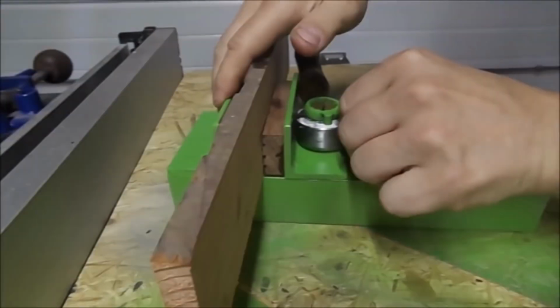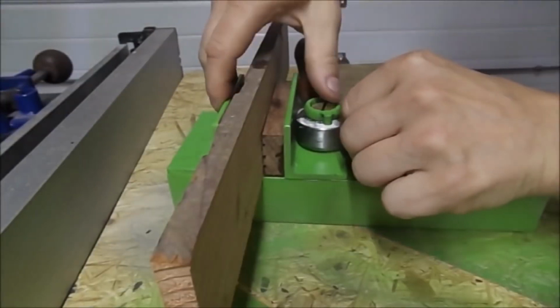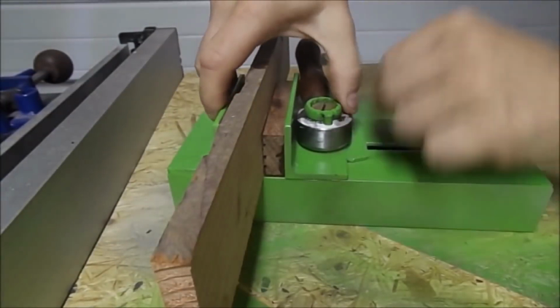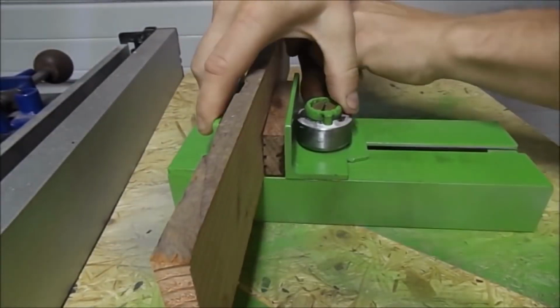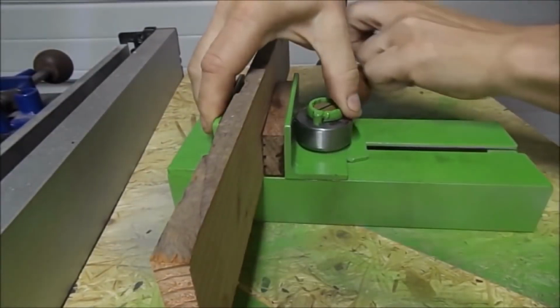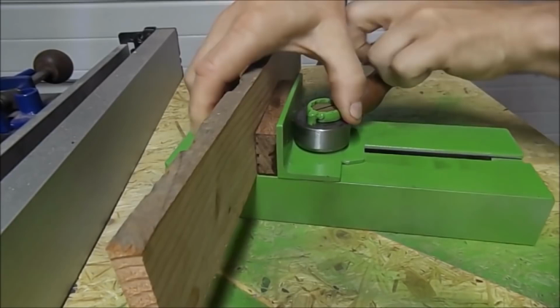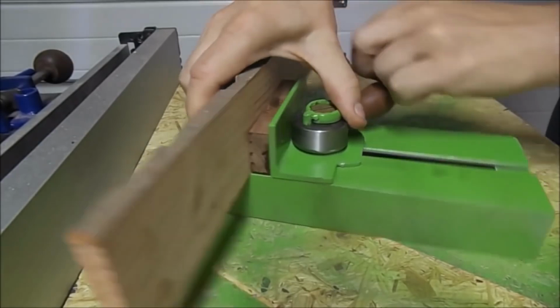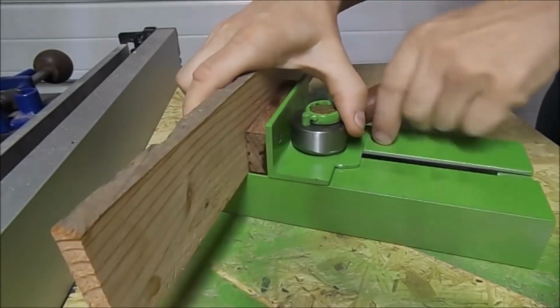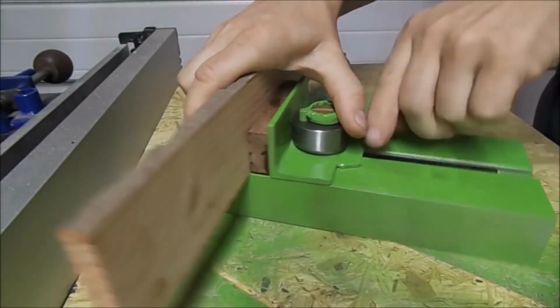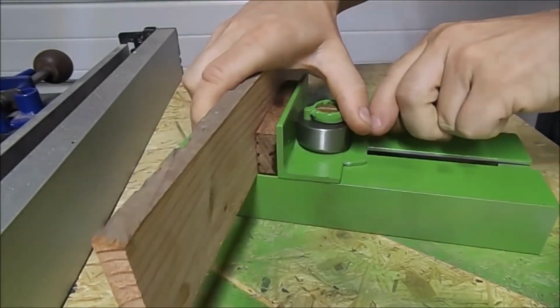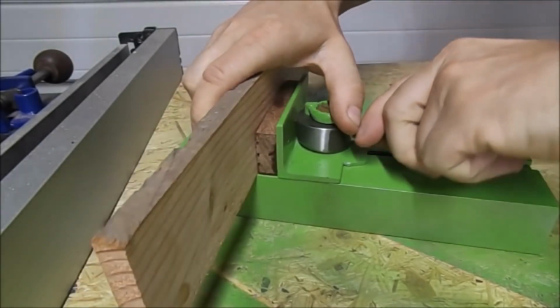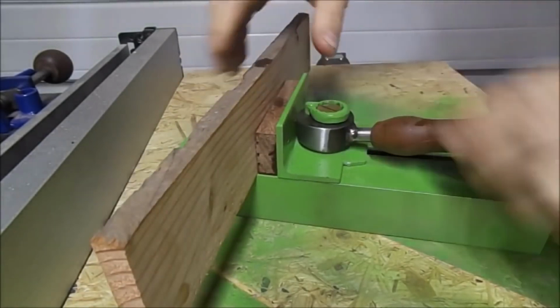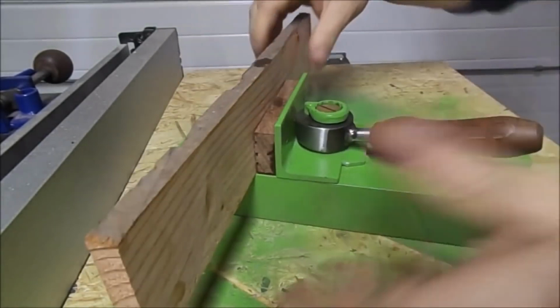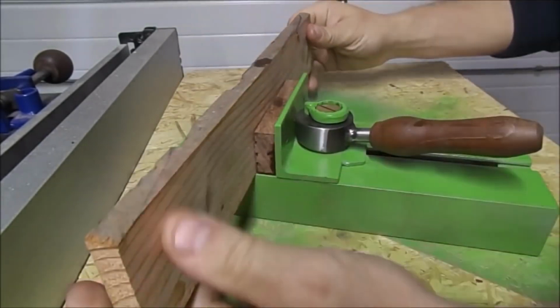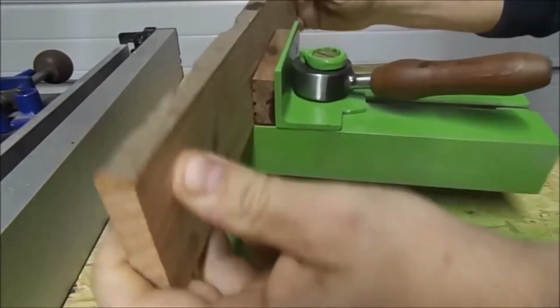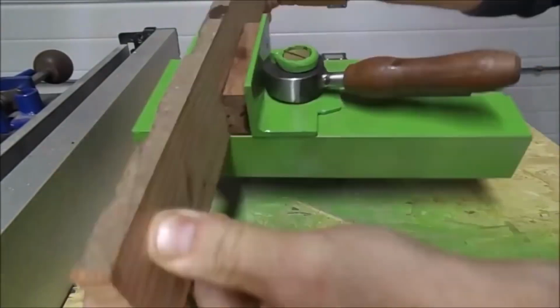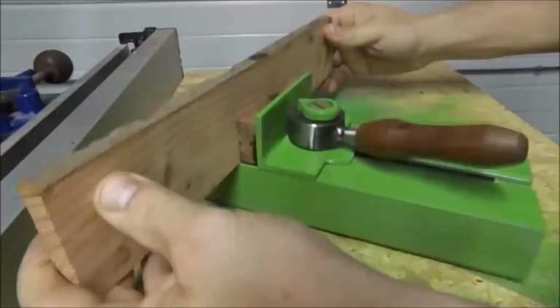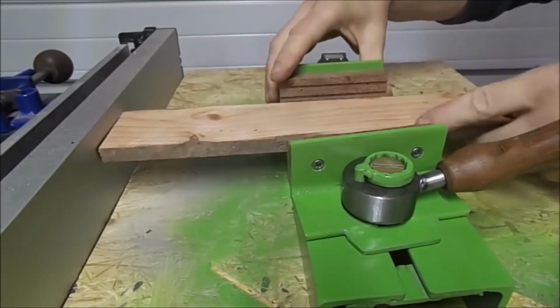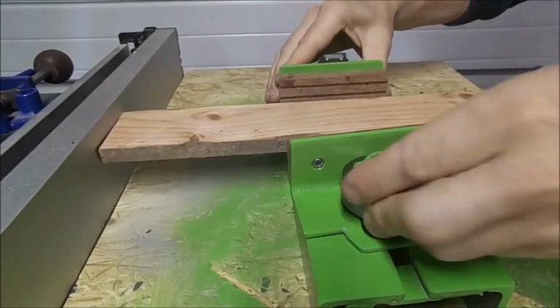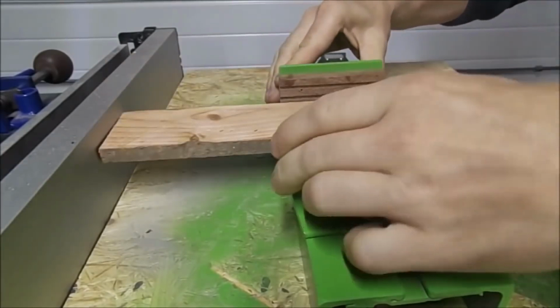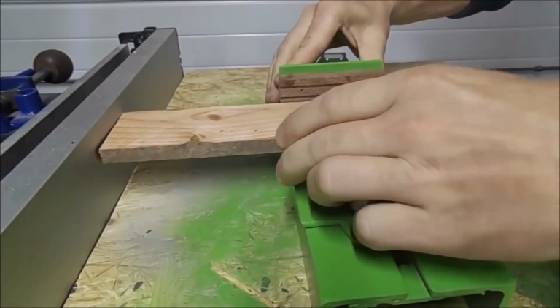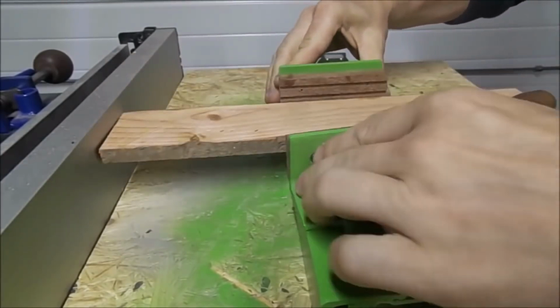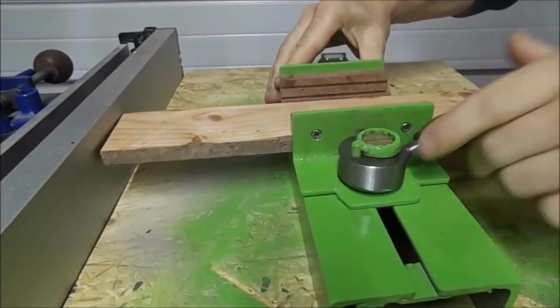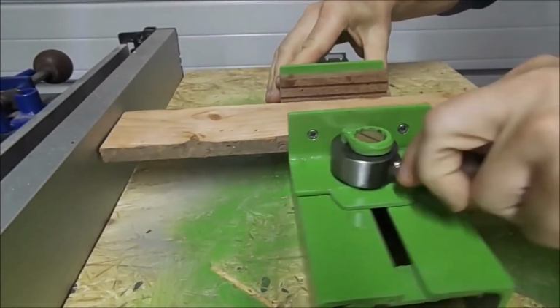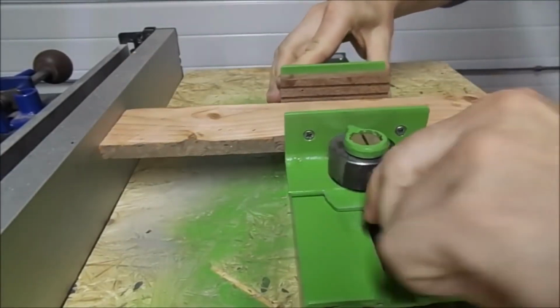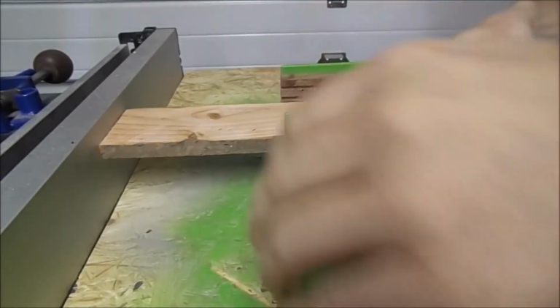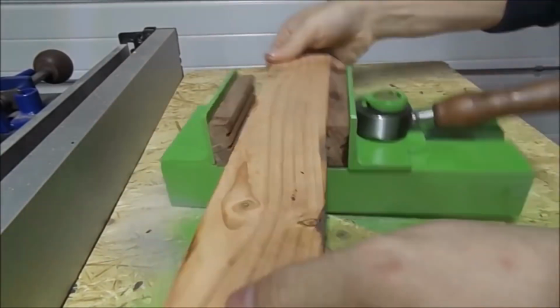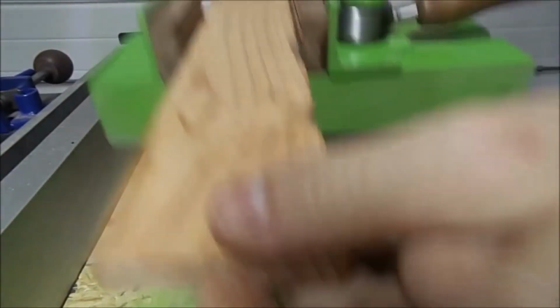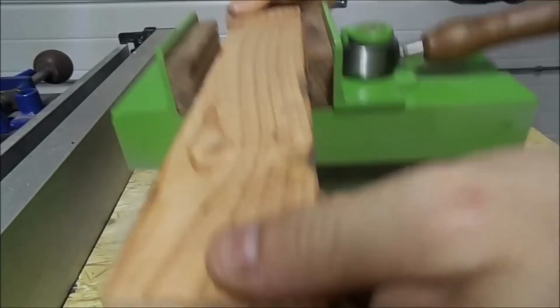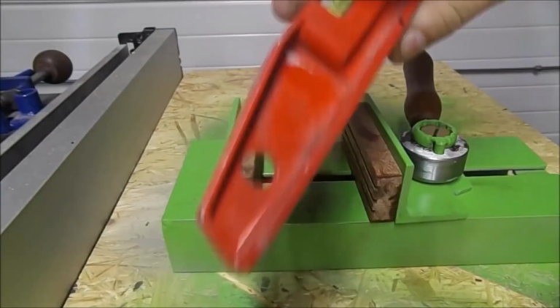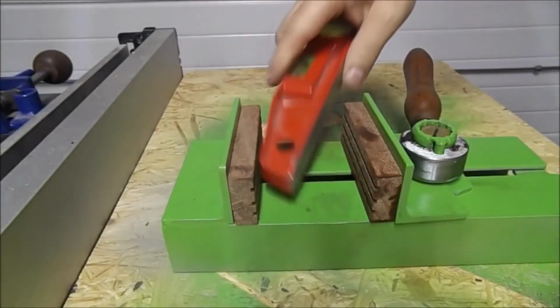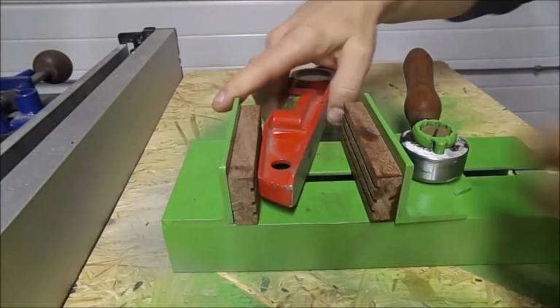I also came across these vises. Take a look at them. They're pretty simple, so why not make a thing like that? And because you can move its jaw, you can put all sorts of parts in it.